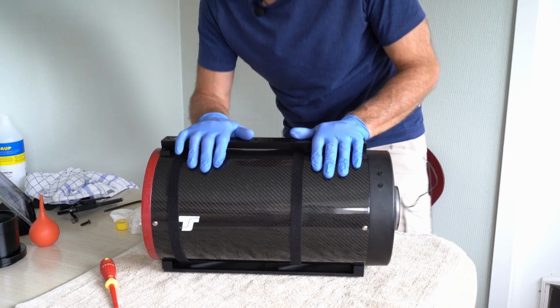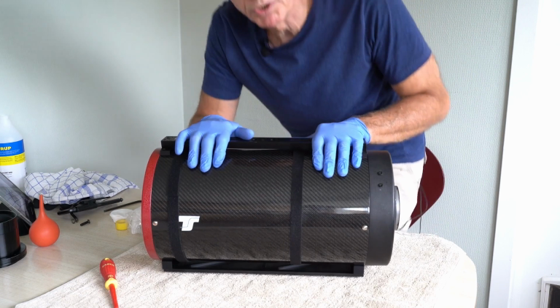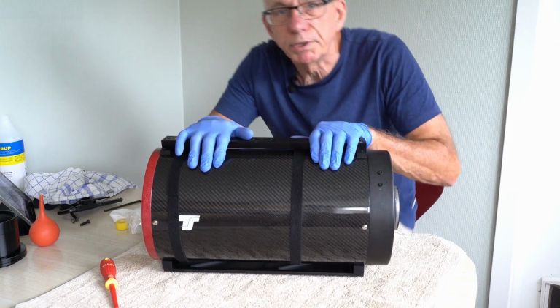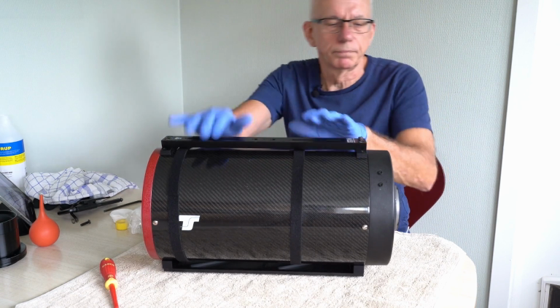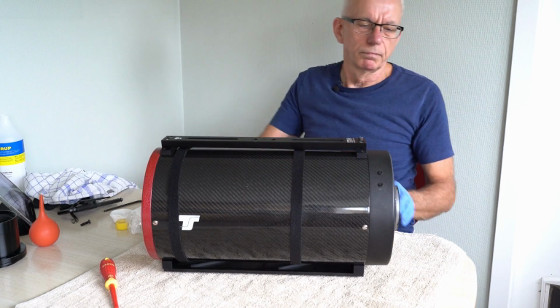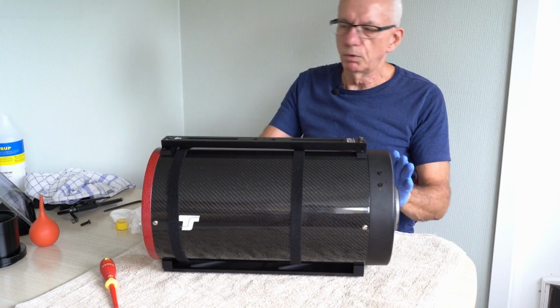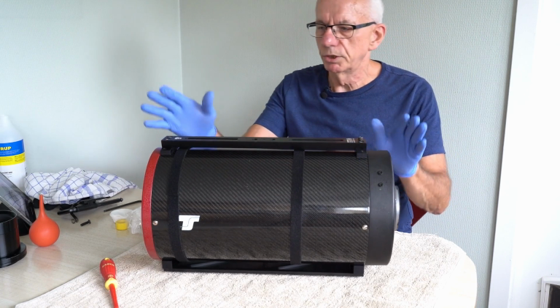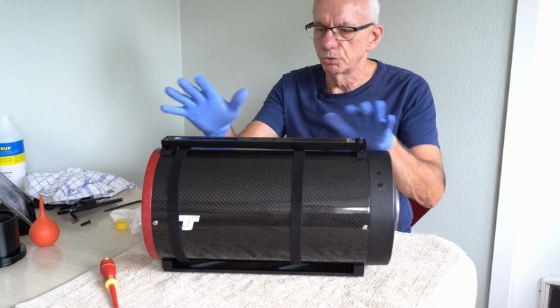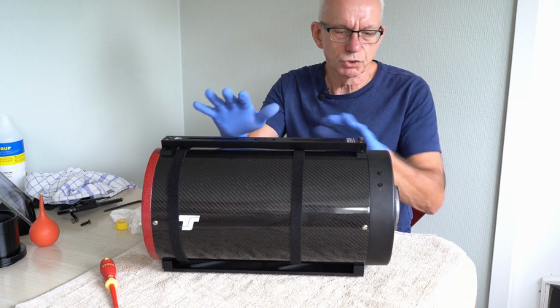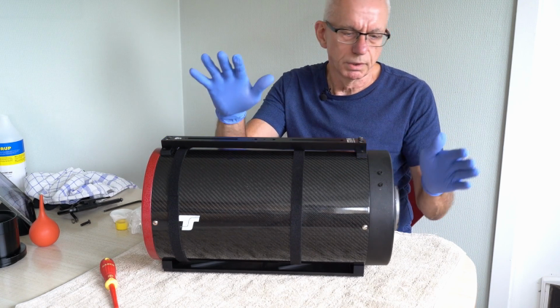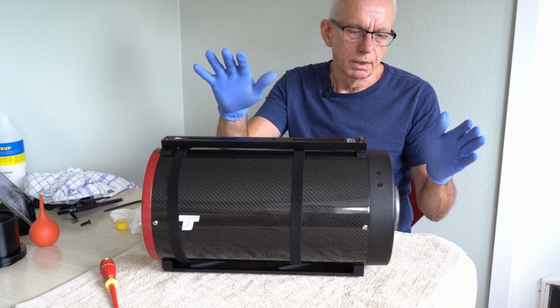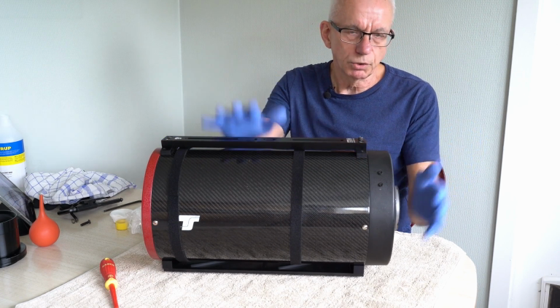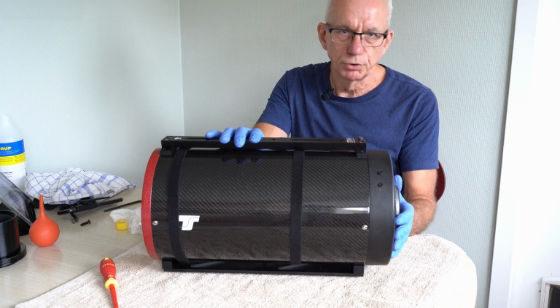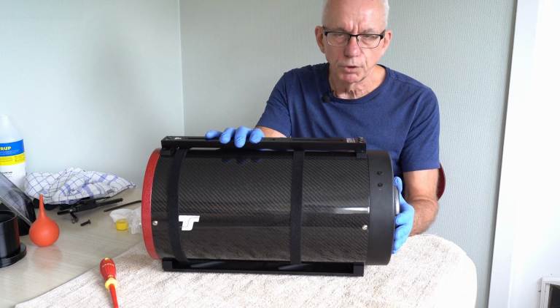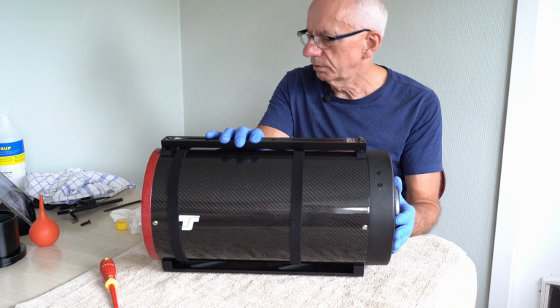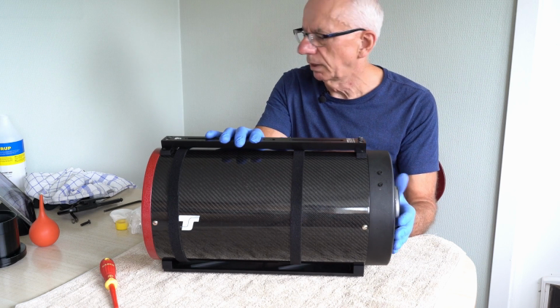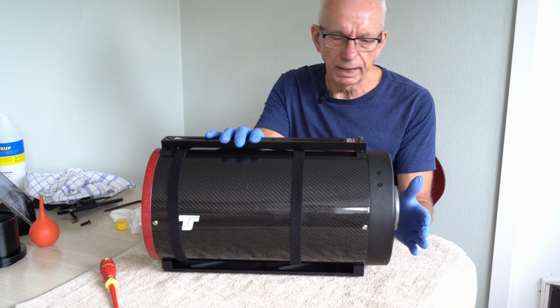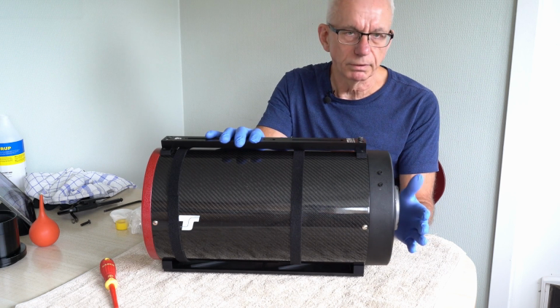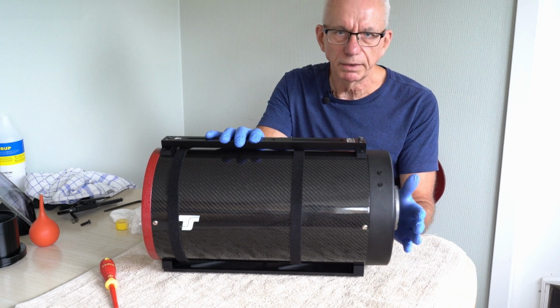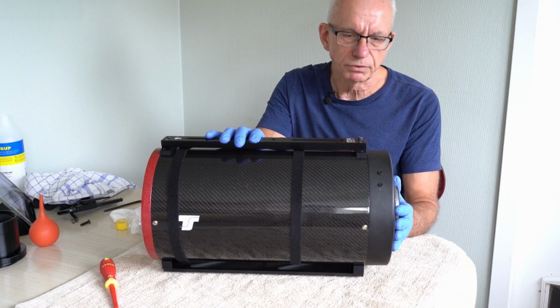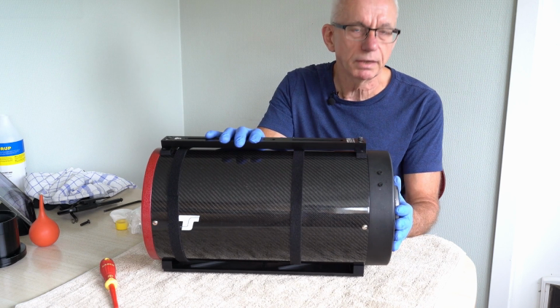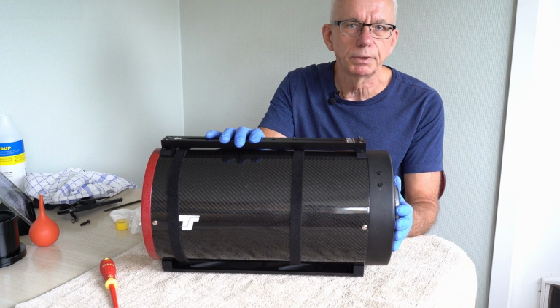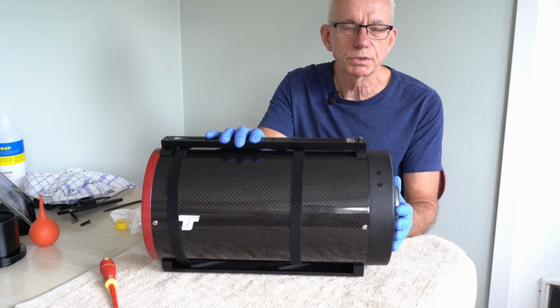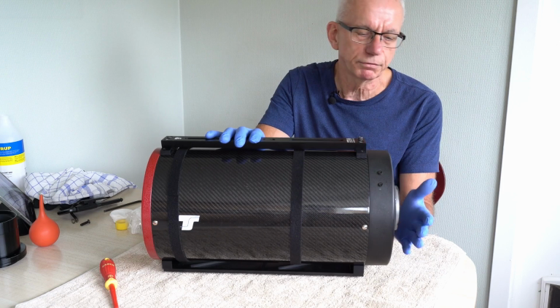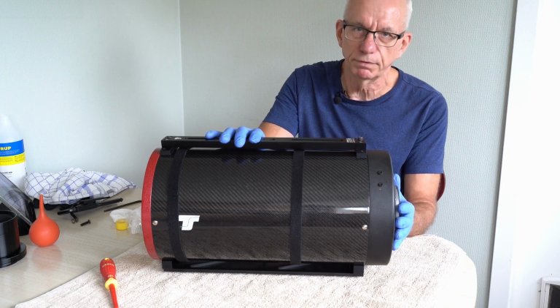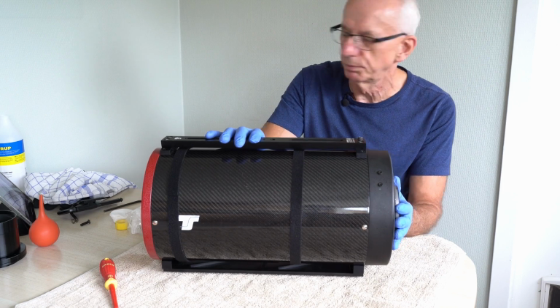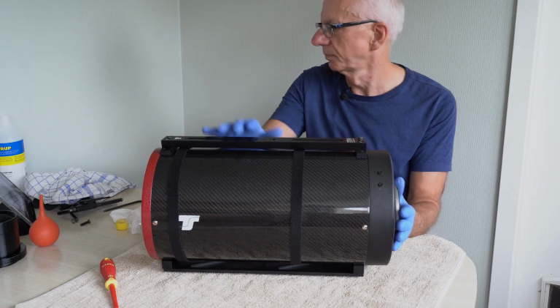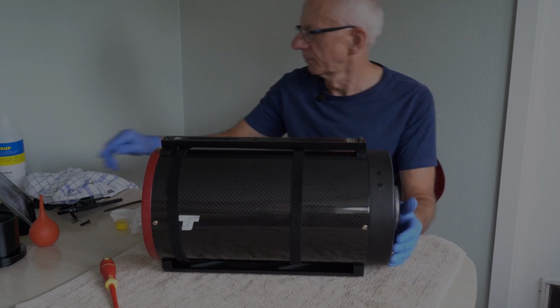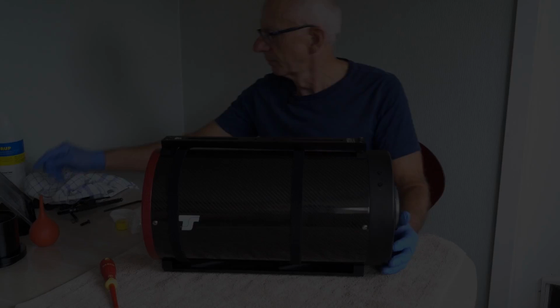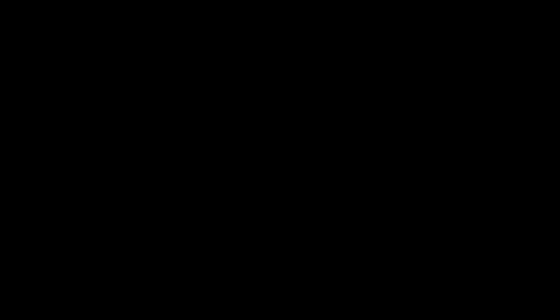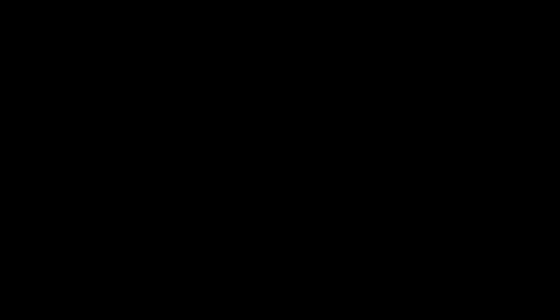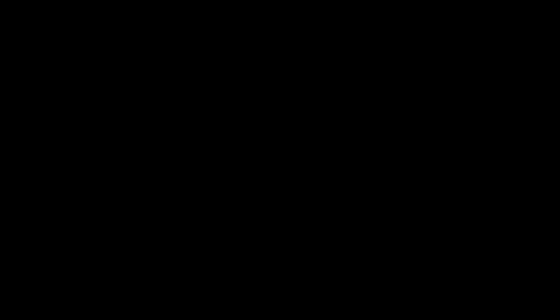Operation complete. Now what I need to do is install the new focuser and align that, and that will be the subject for another video.